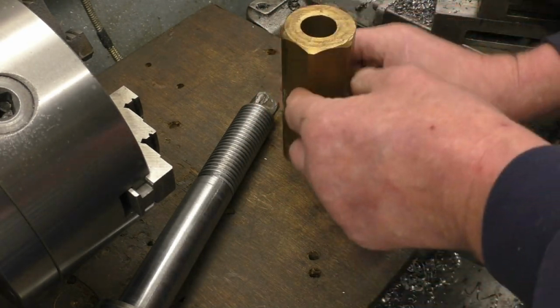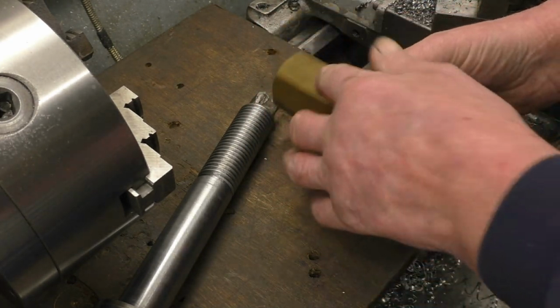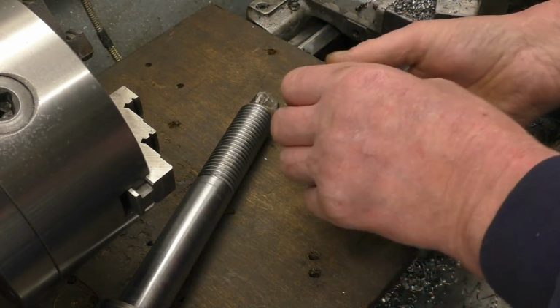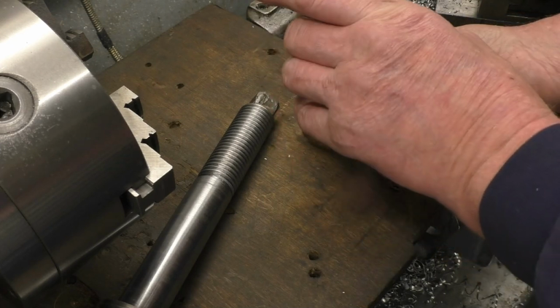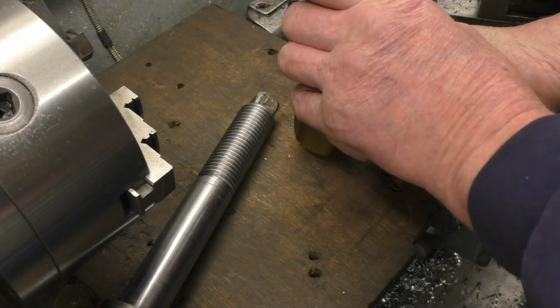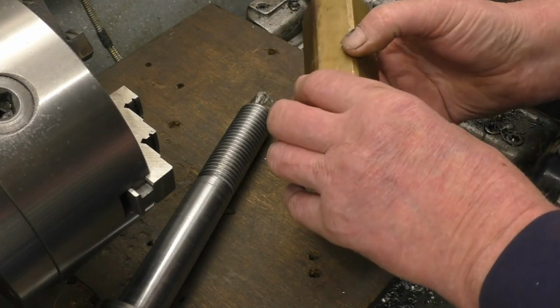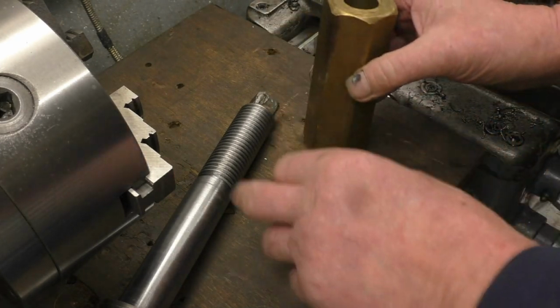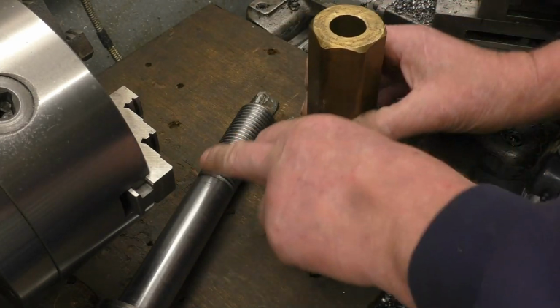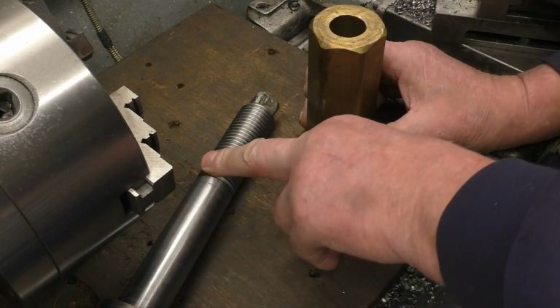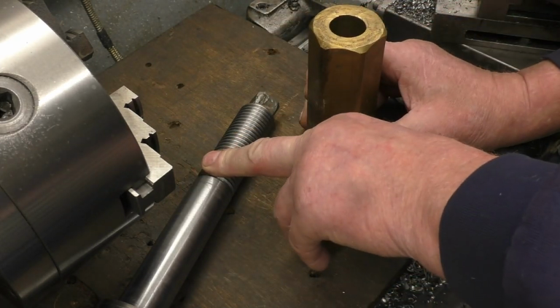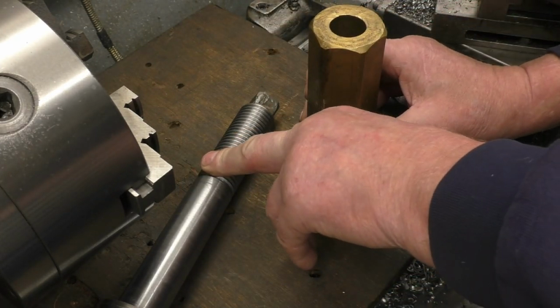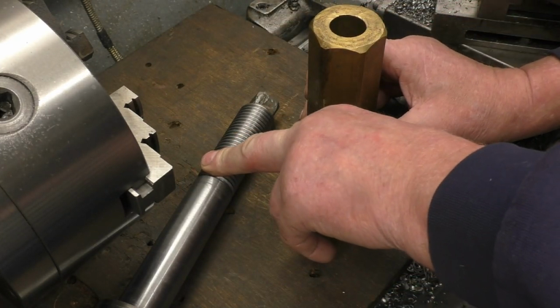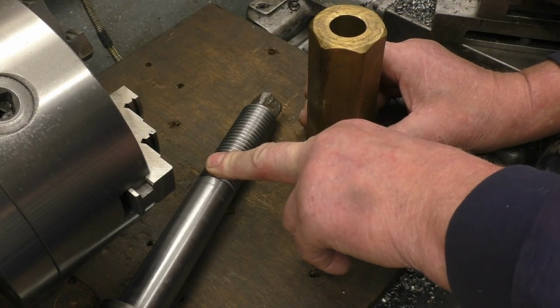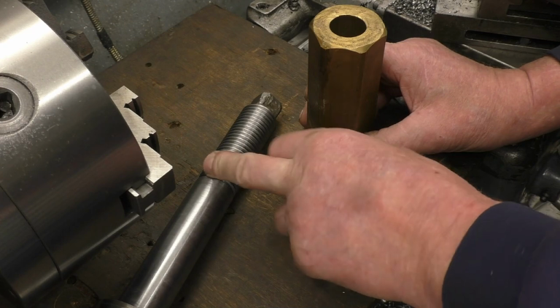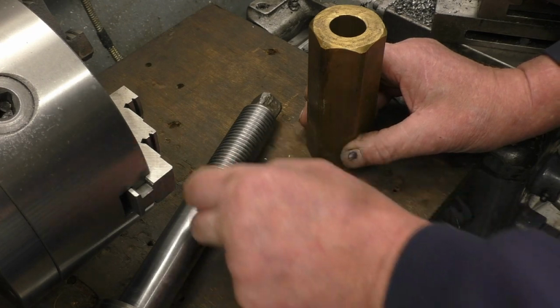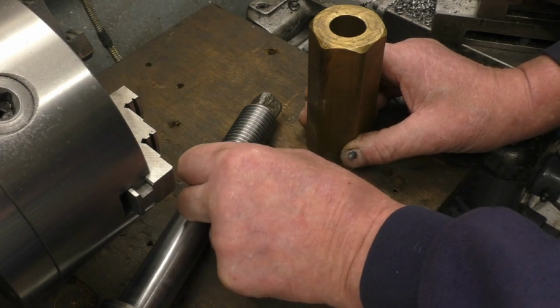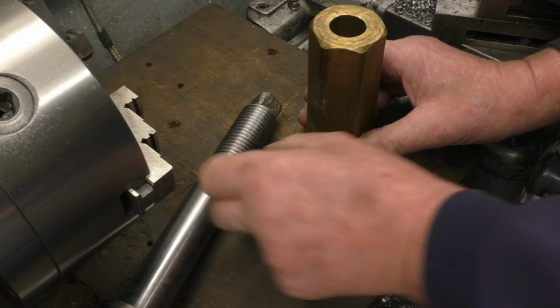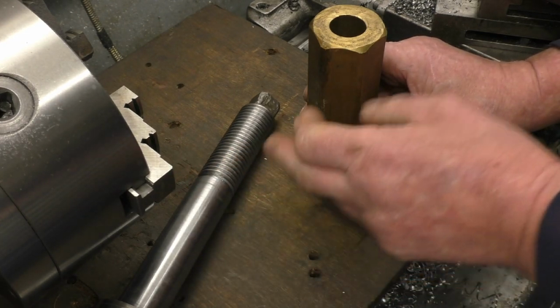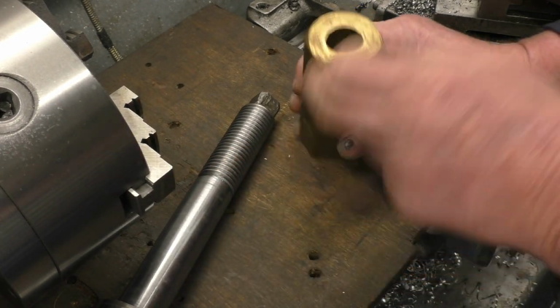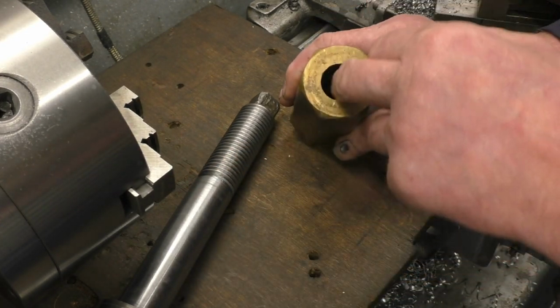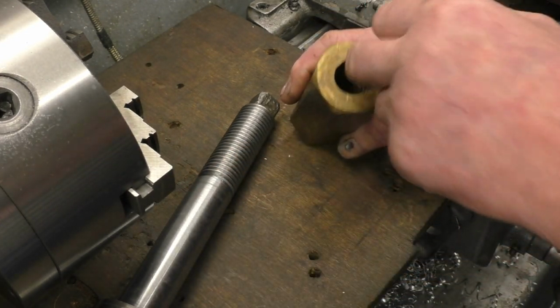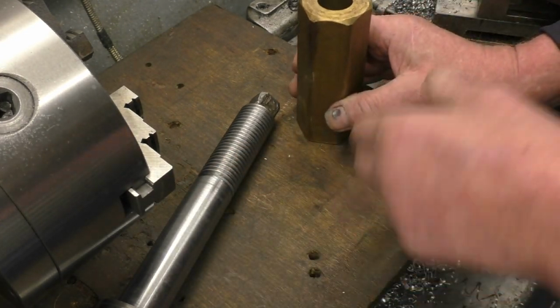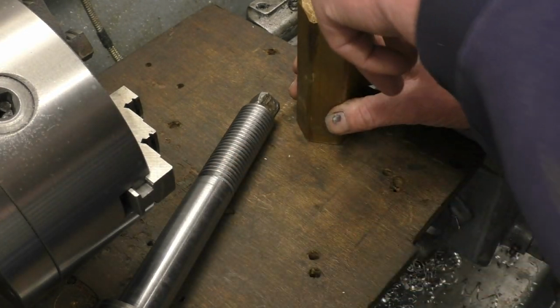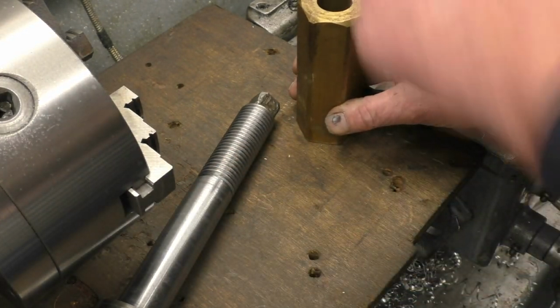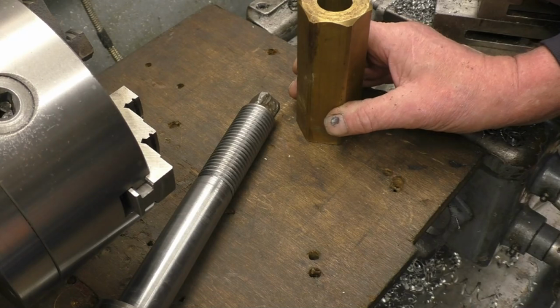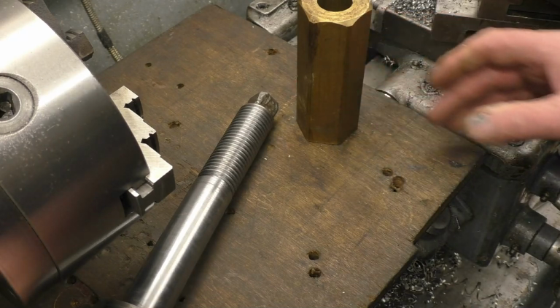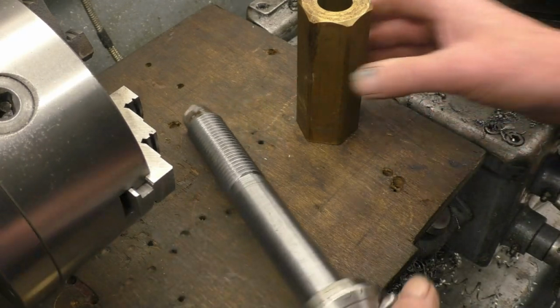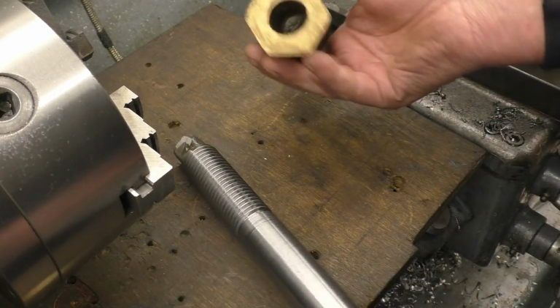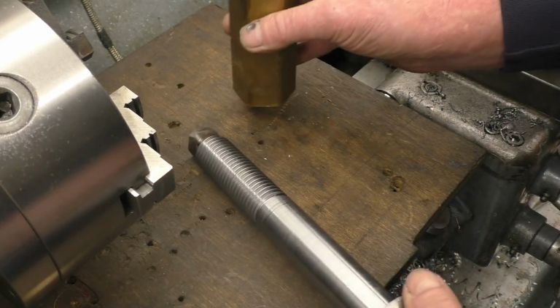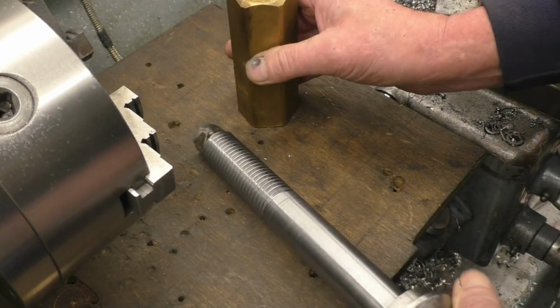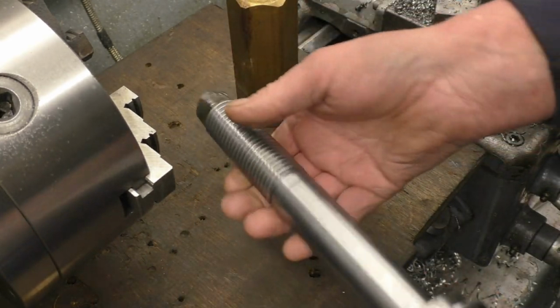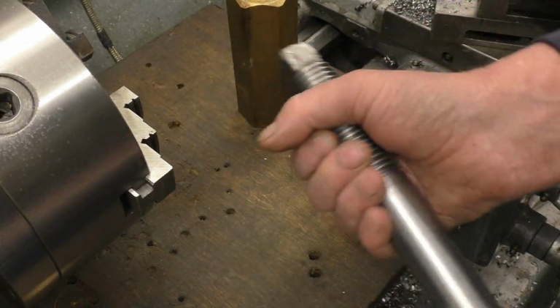I'll part a piece off and then cut the thread, which is 7.5 TPI by 30mm. I need to measure the core diameter — that's what size you bore the hole, plus a little bit. So we'll first part a bit off and then go from there.